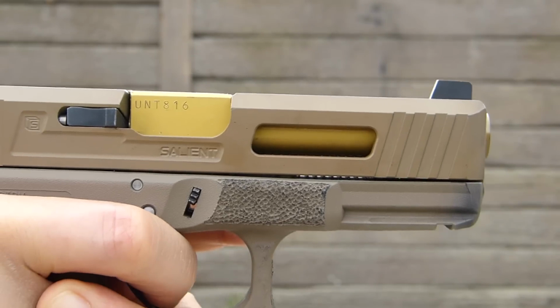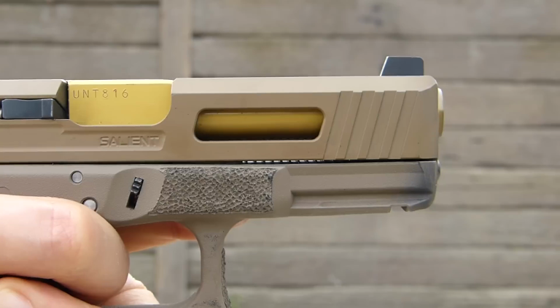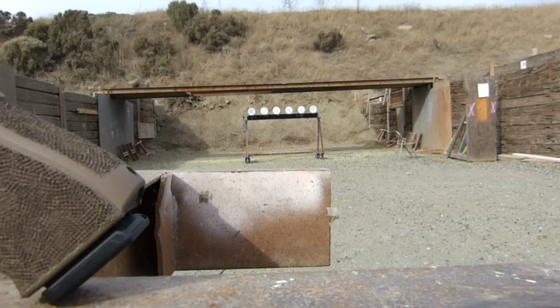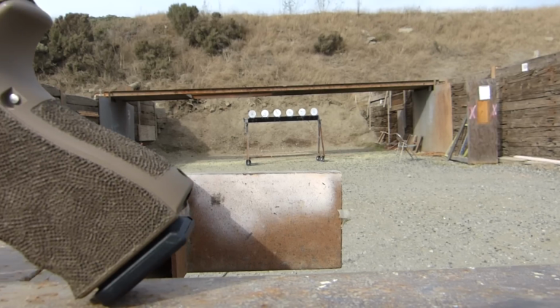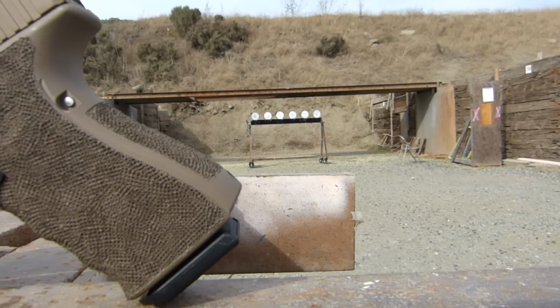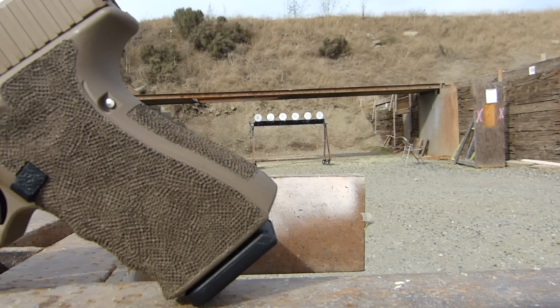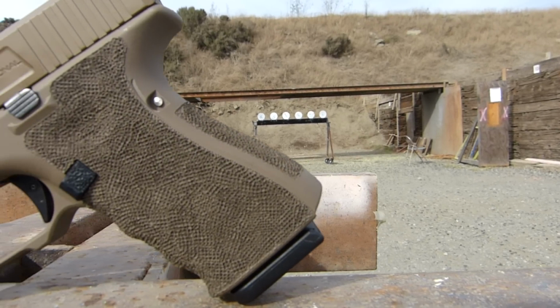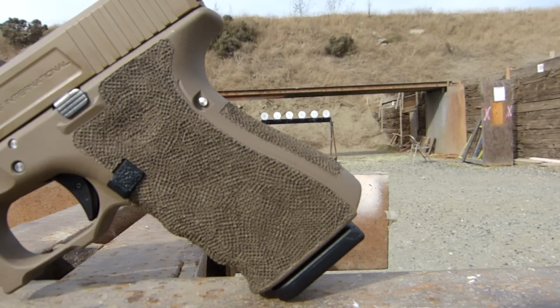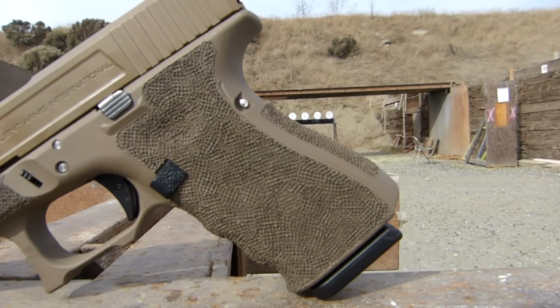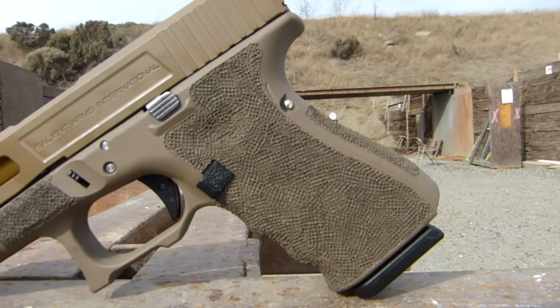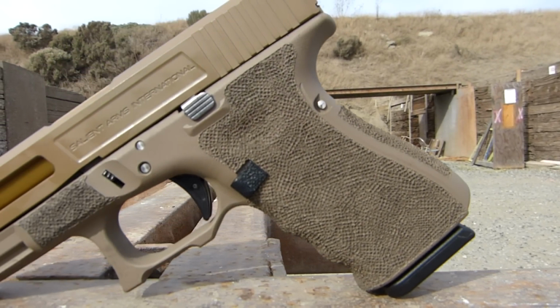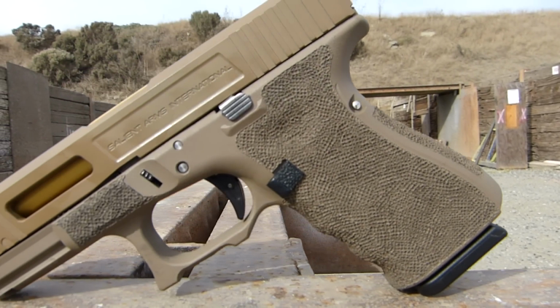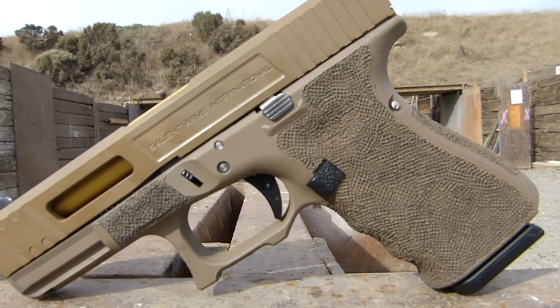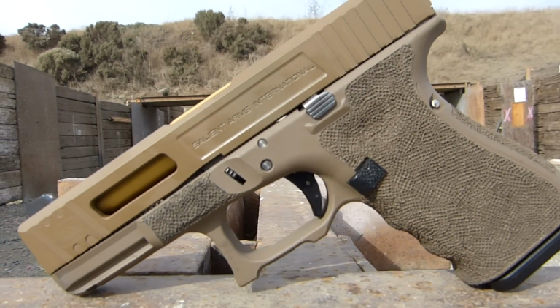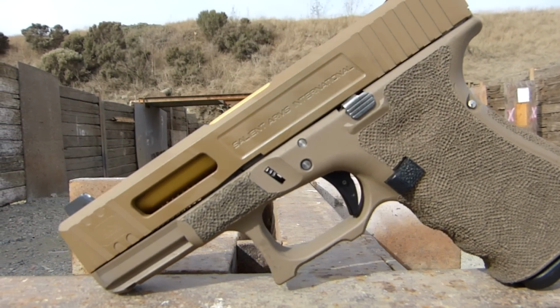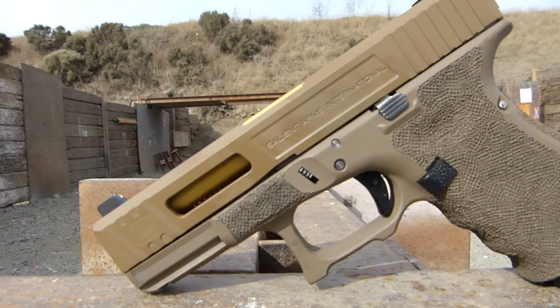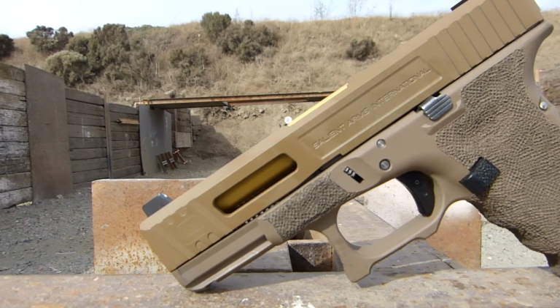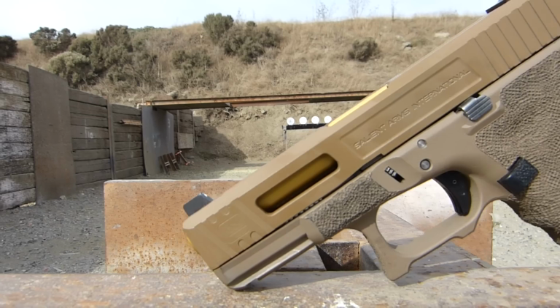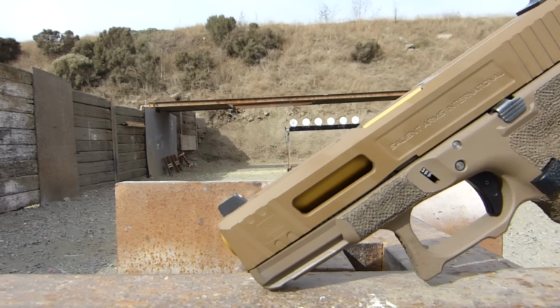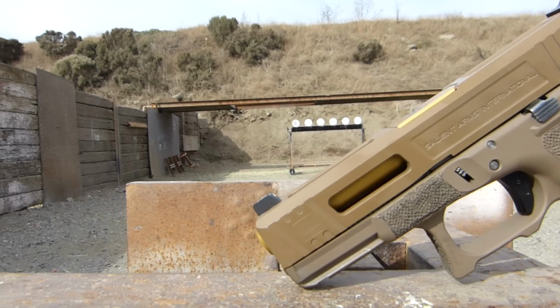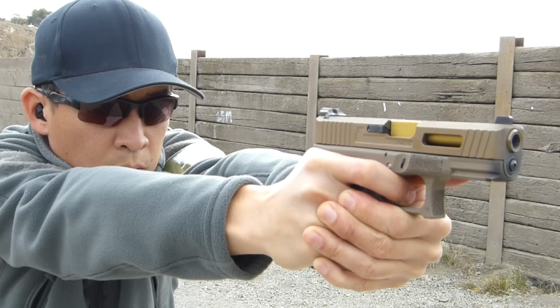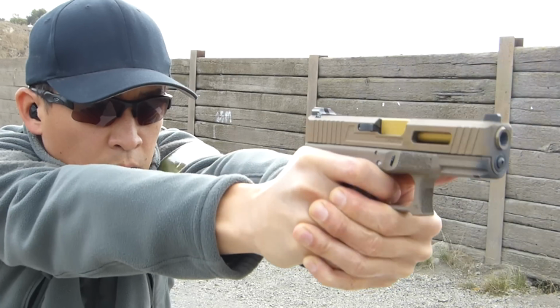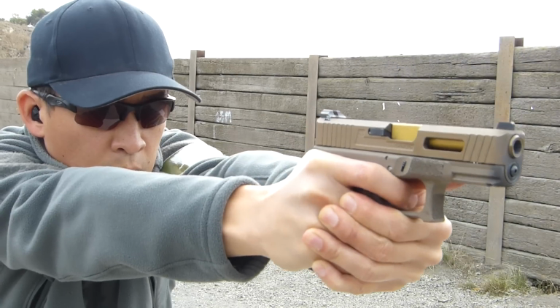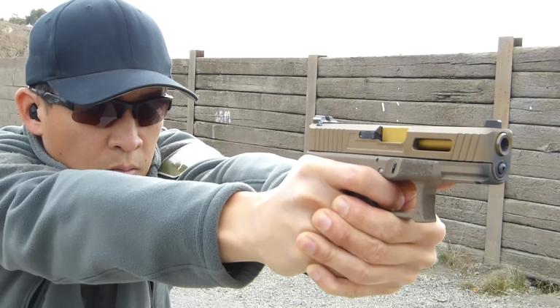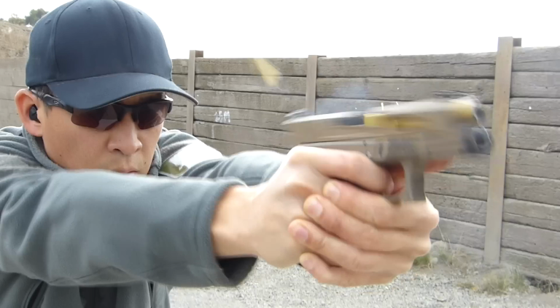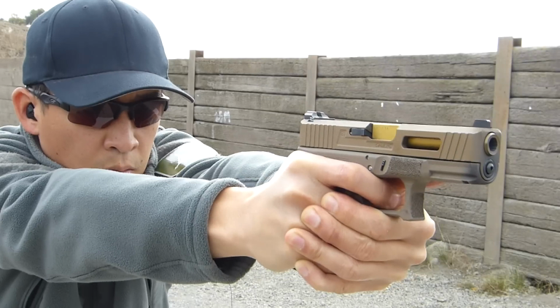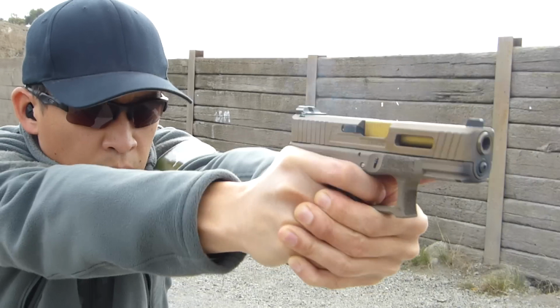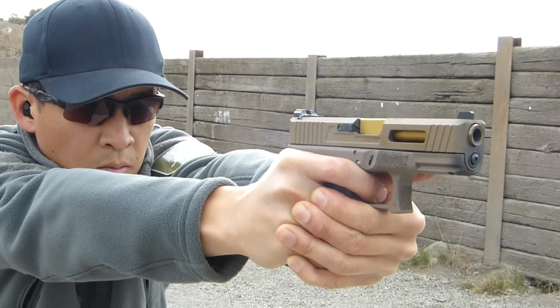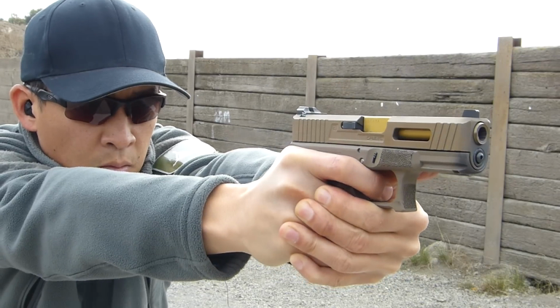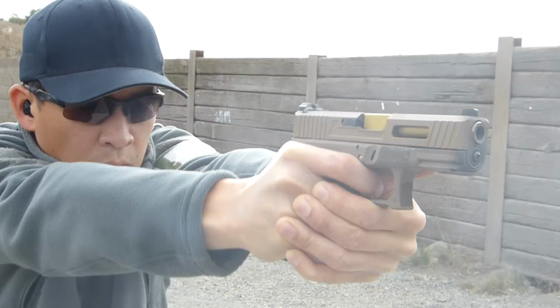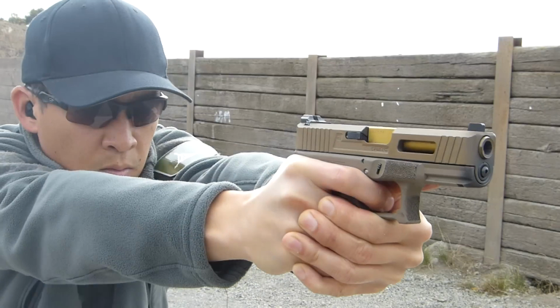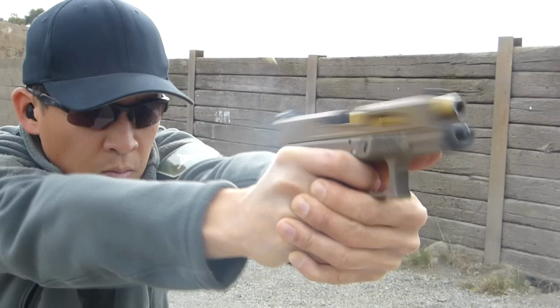Enter Salient Arms International. They're one of my sponsors and I chose them not only because of how I love the look of their guns, but also the things that they do to increase the performance and reliability of my pistols, shotguns, and rifles.